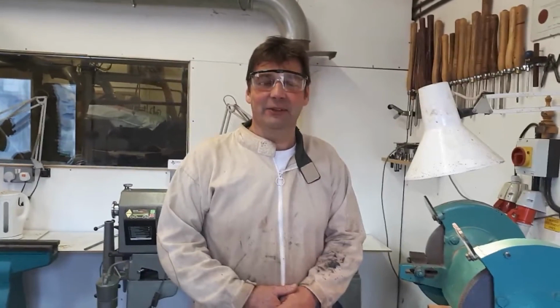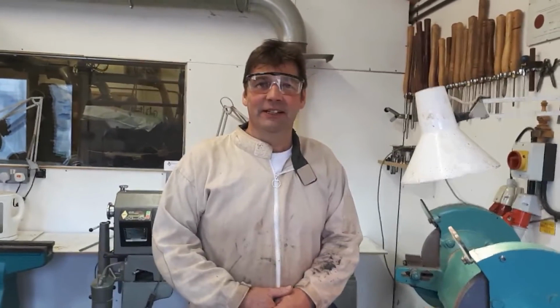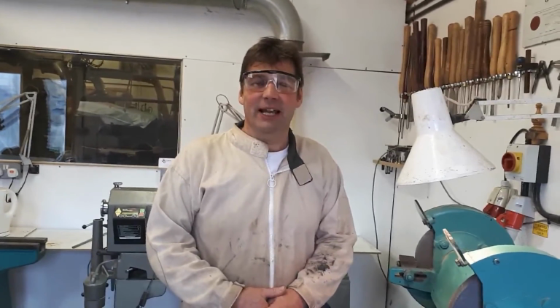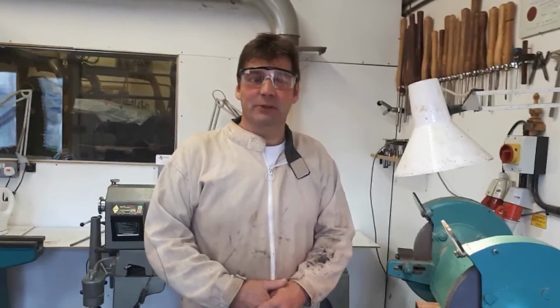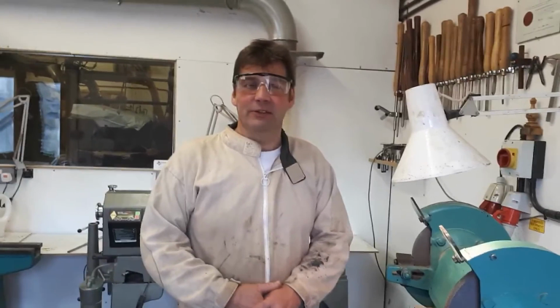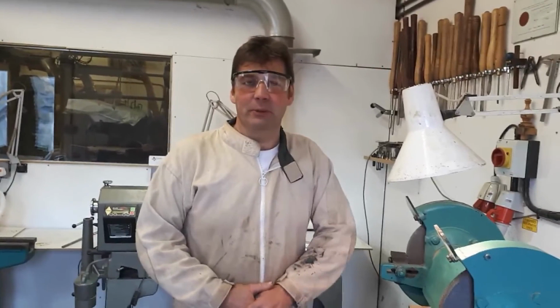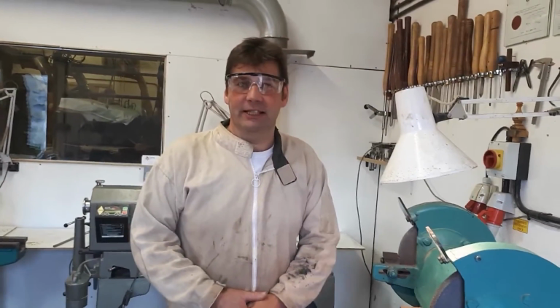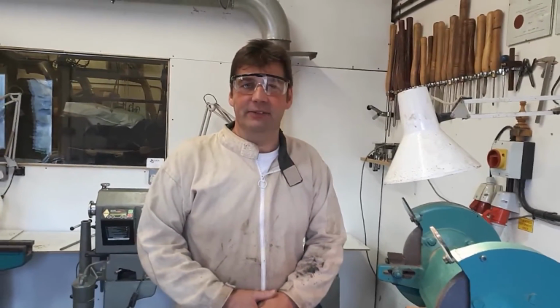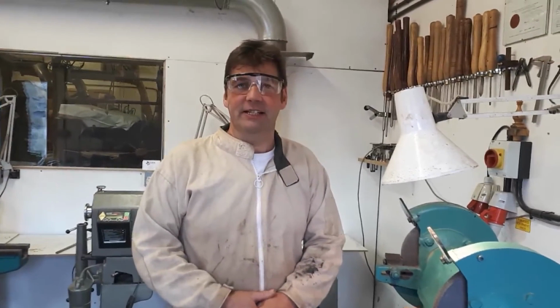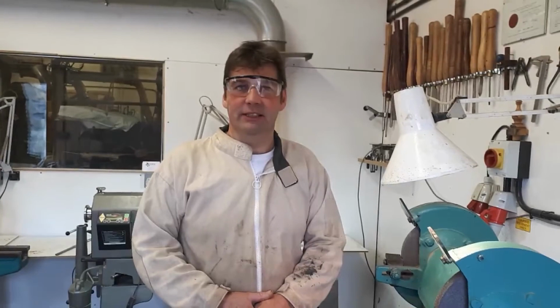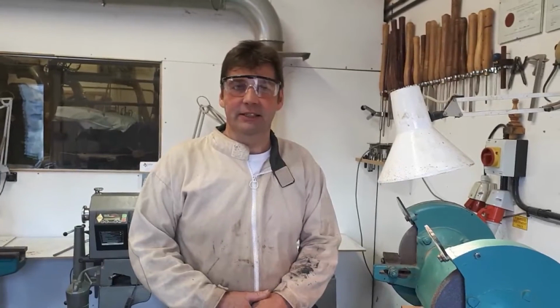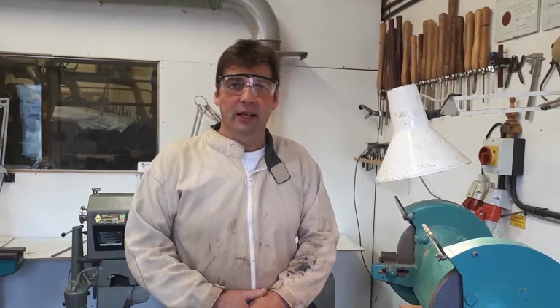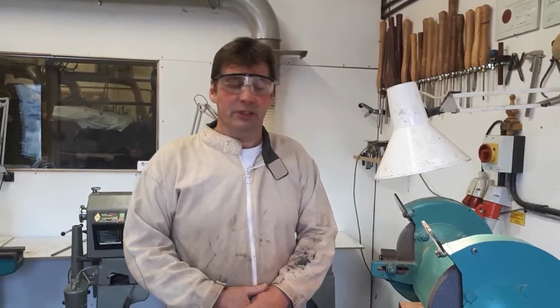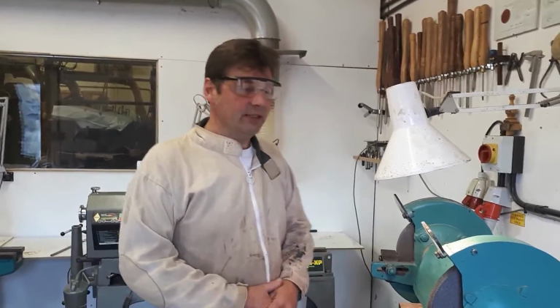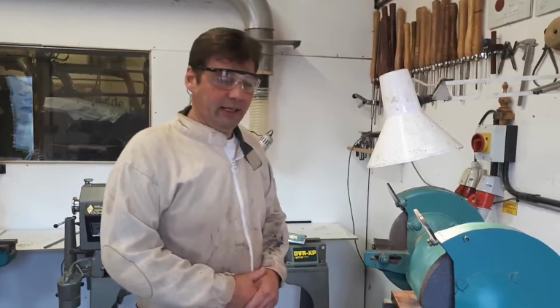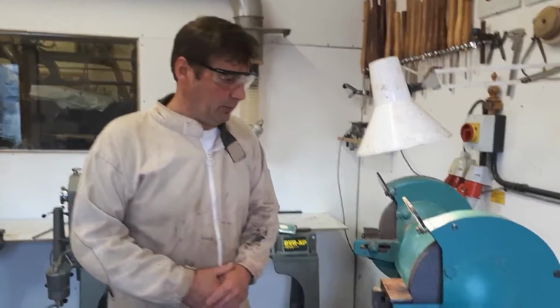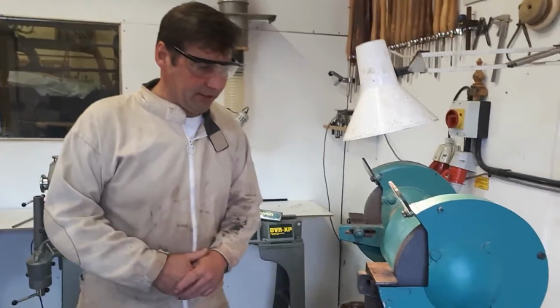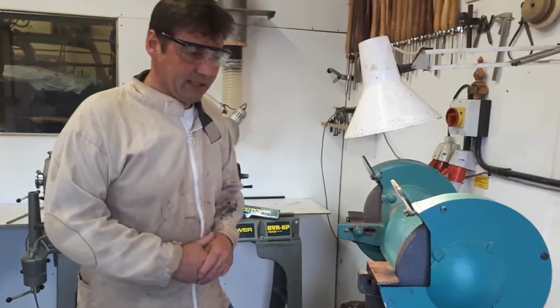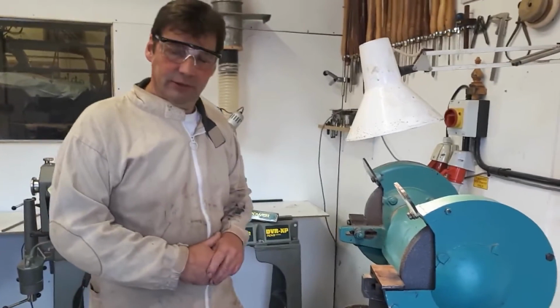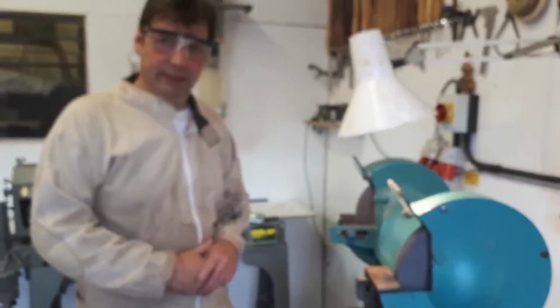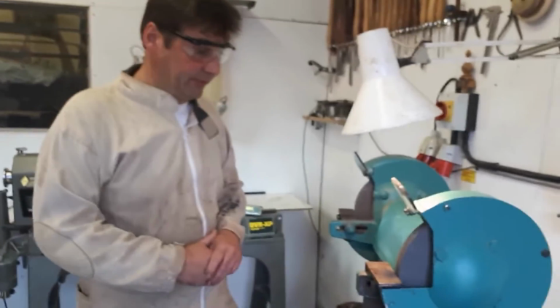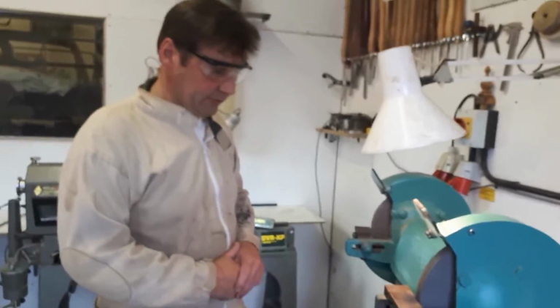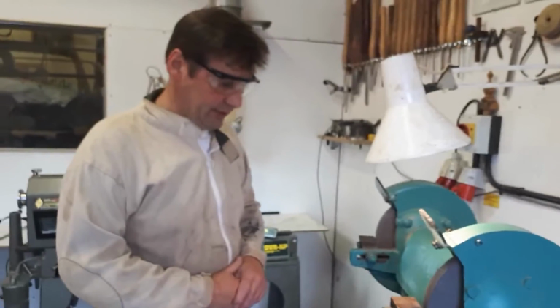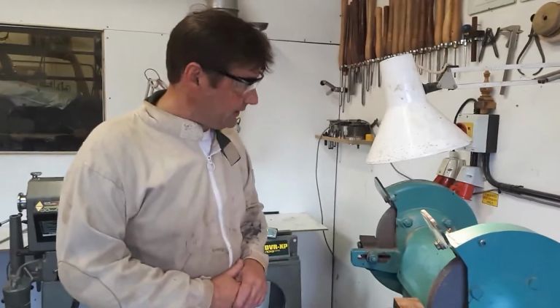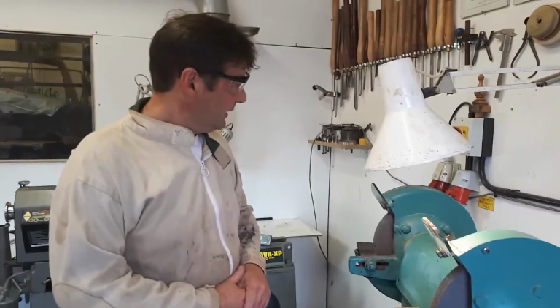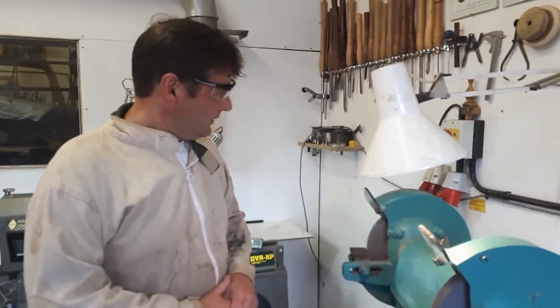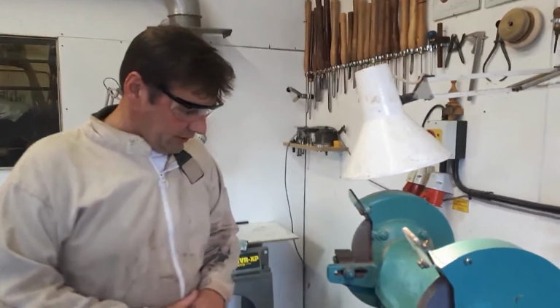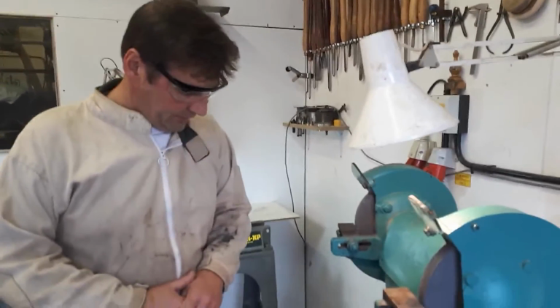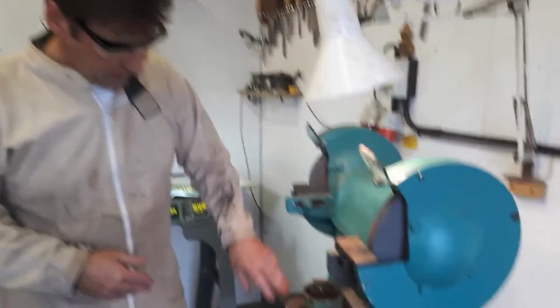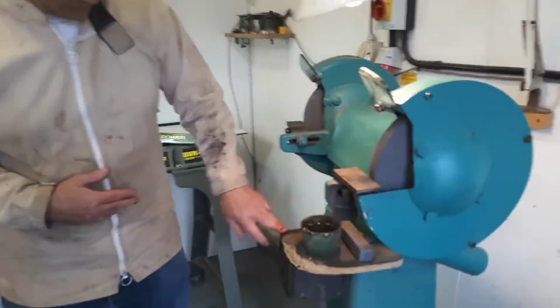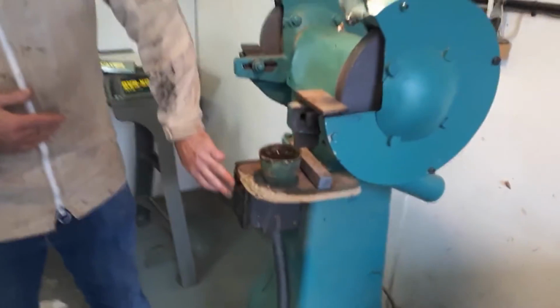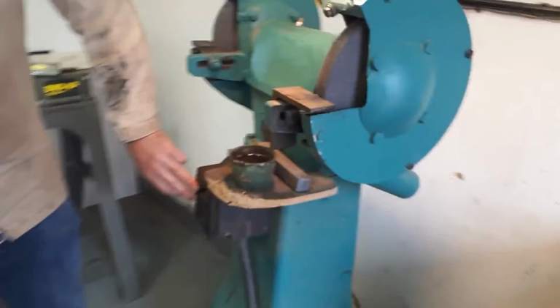Hello, my name is Phil Jones. I've been a woodturner now for 37 years. I want to show you today a little bit about the basics of the freehand grinder.